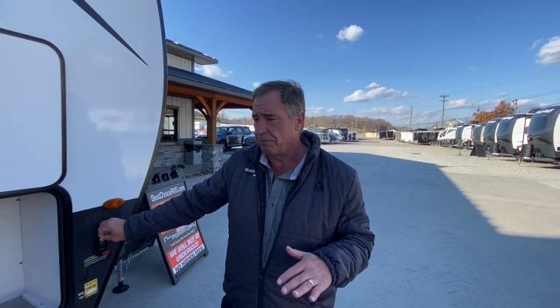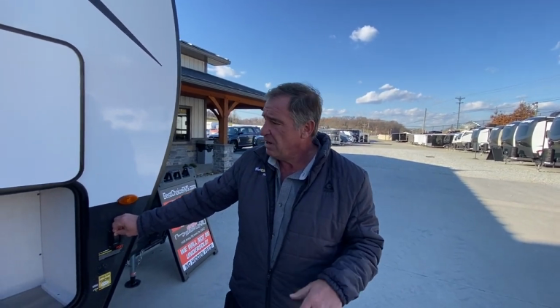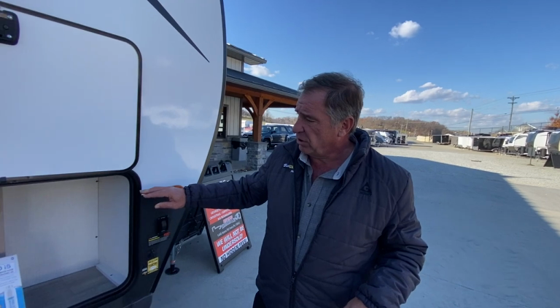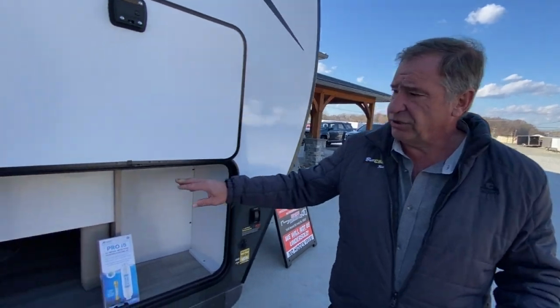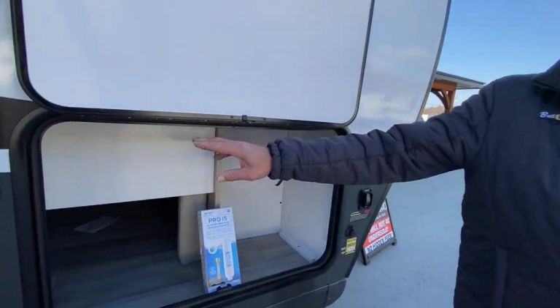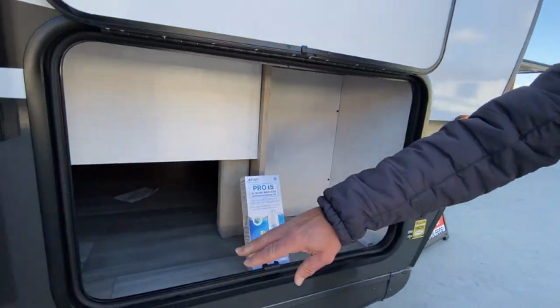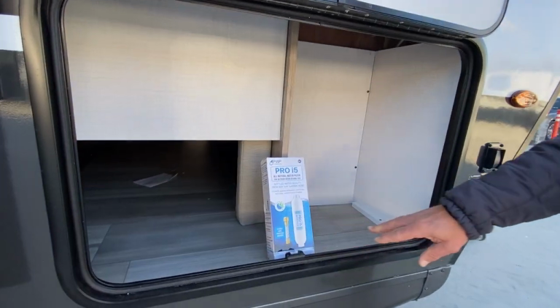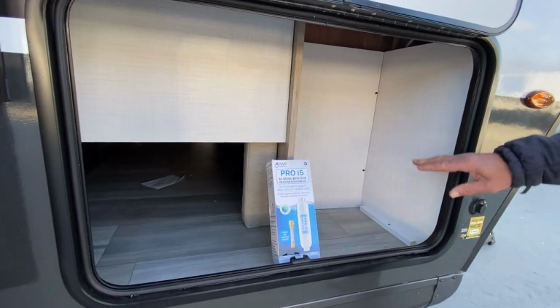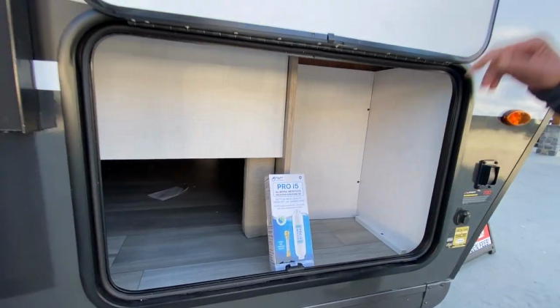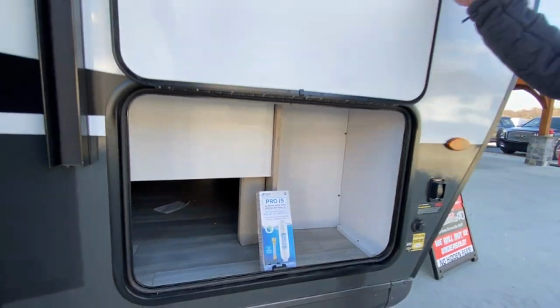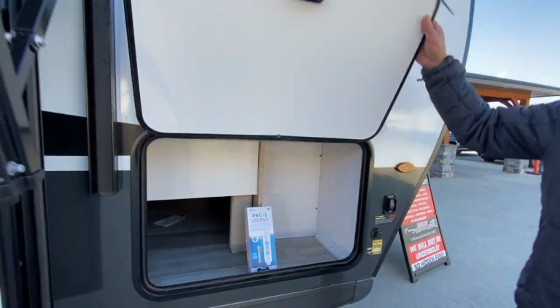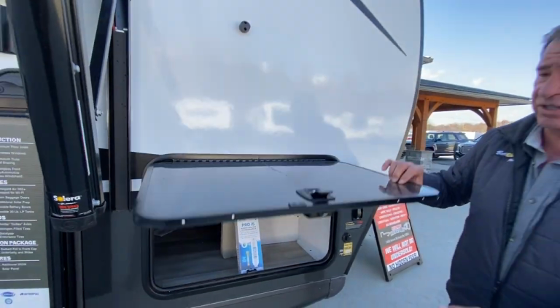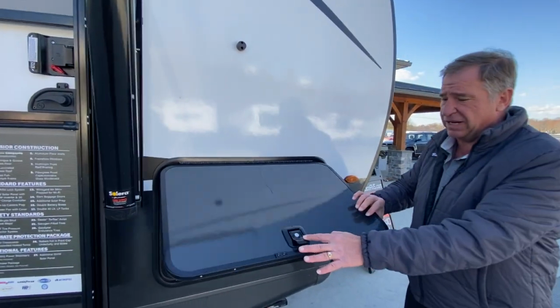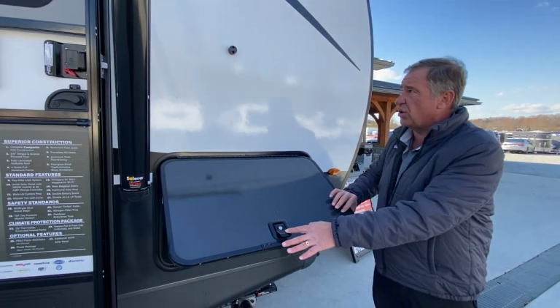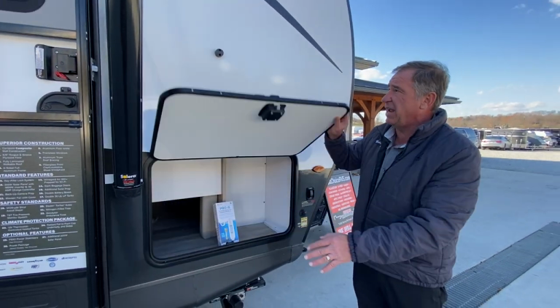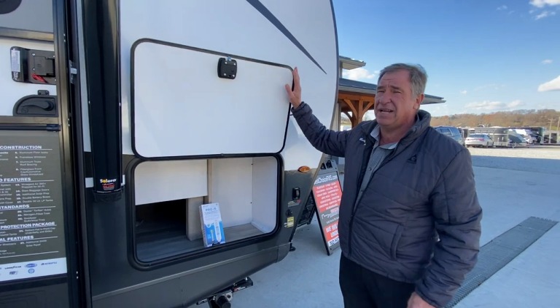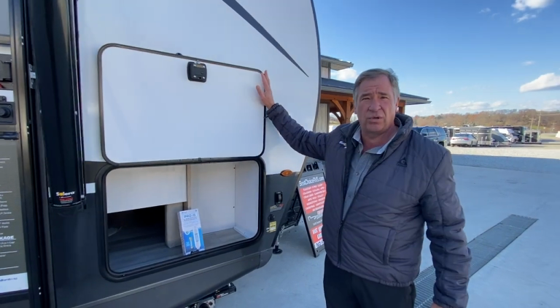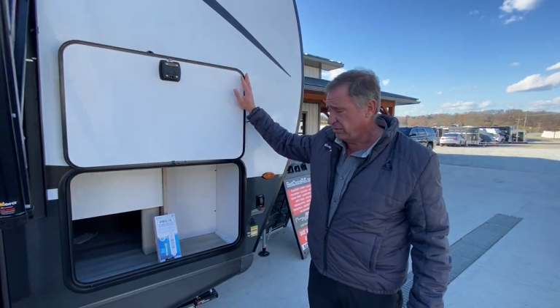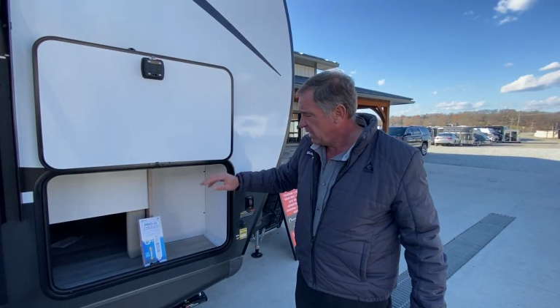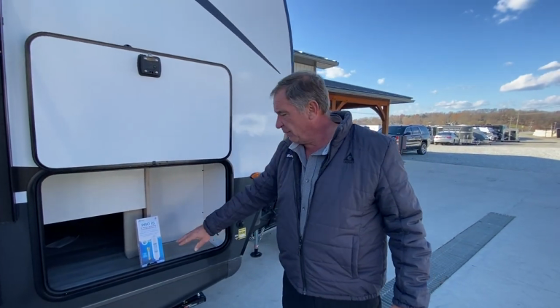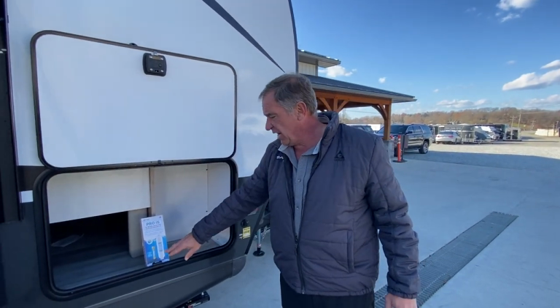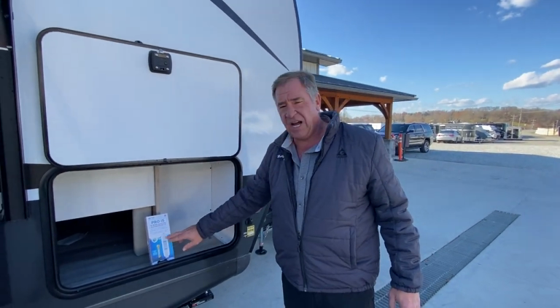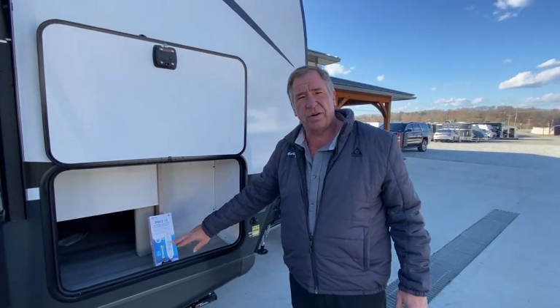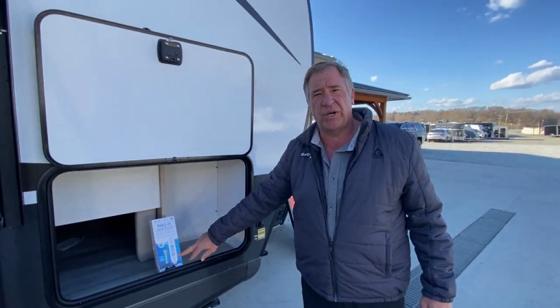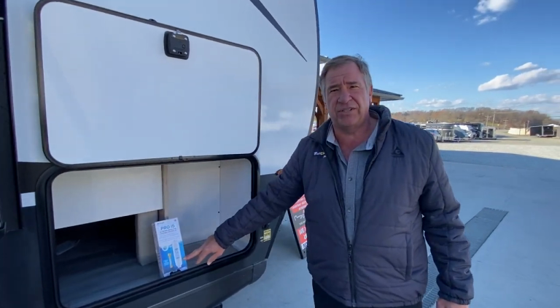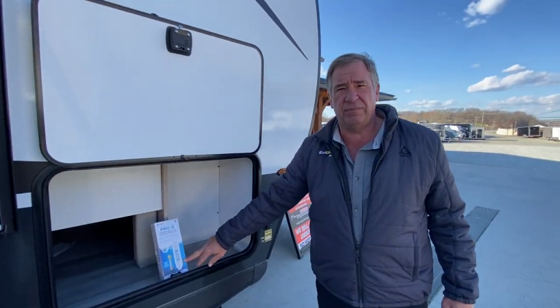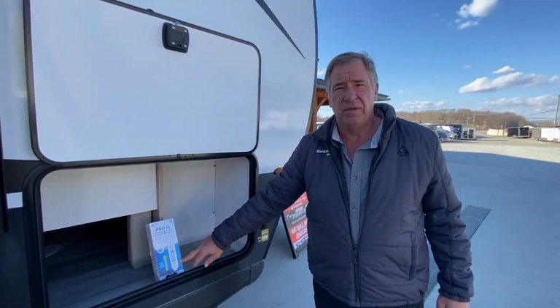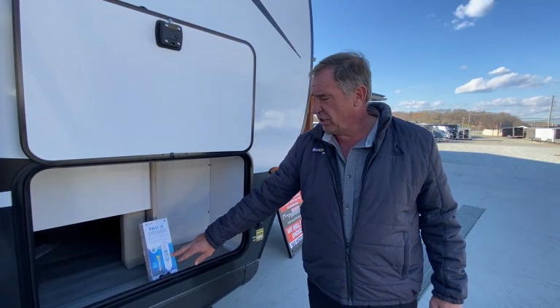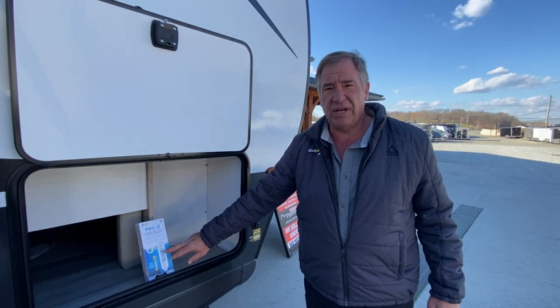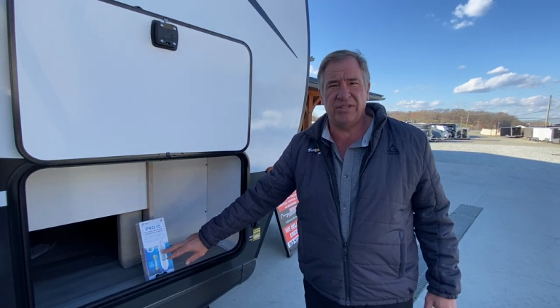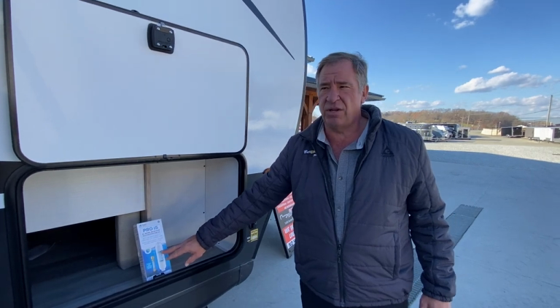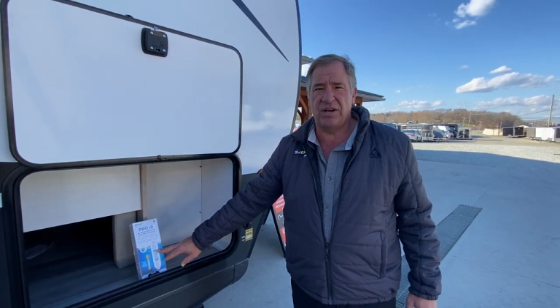Note the large opening here for storage, as well as the slam latch doors and magnetic holders. It comes with an inline water filtration system, which you can replace easily over the internet.